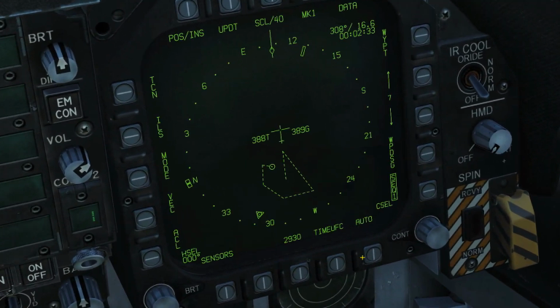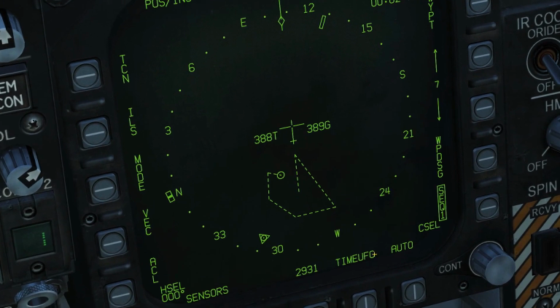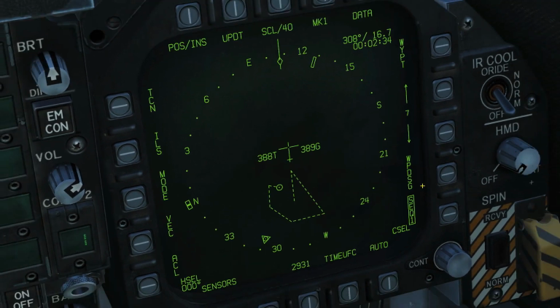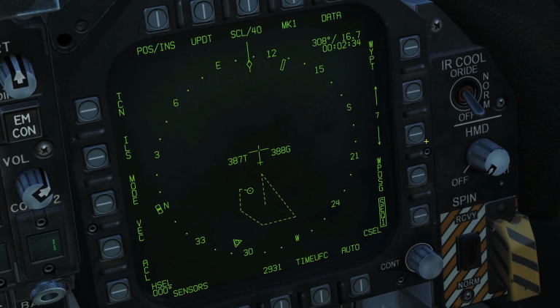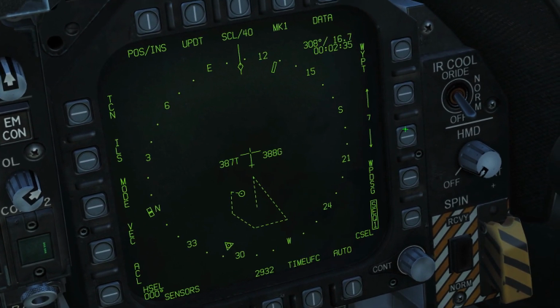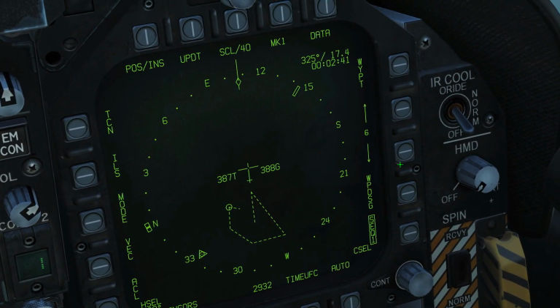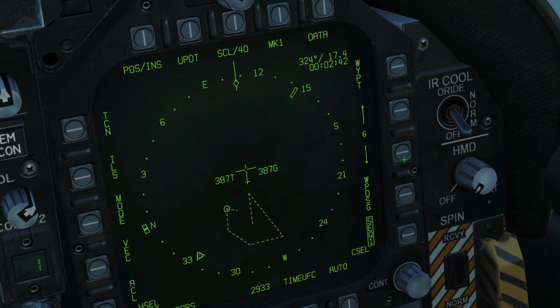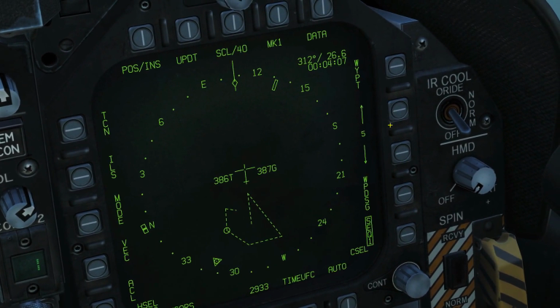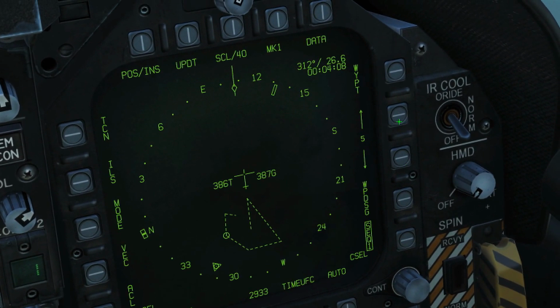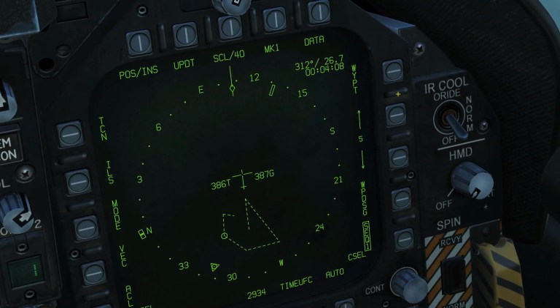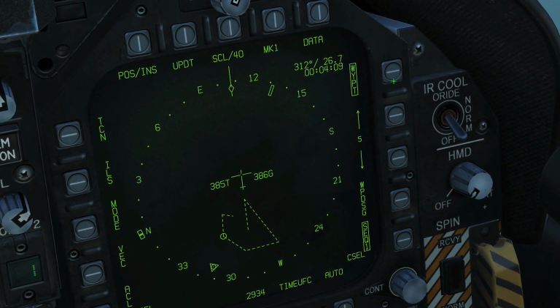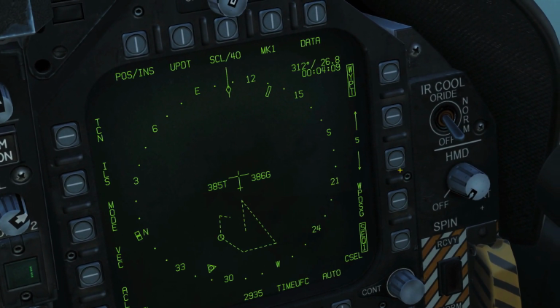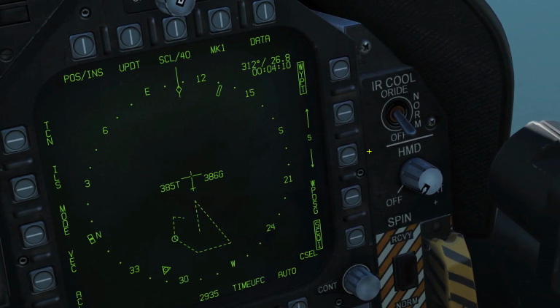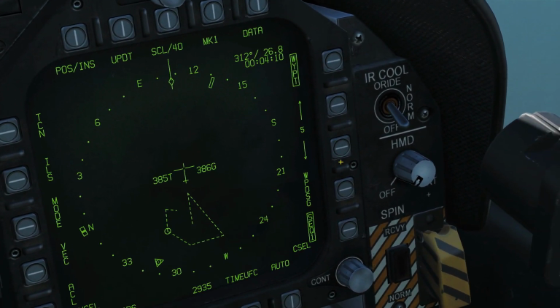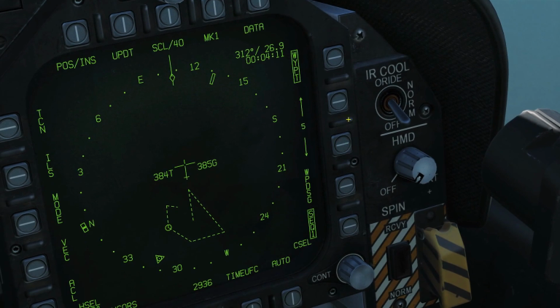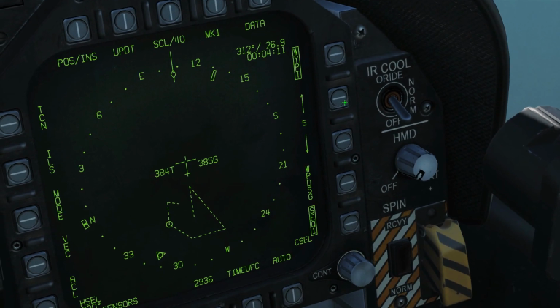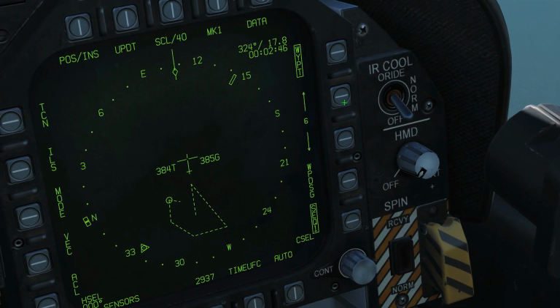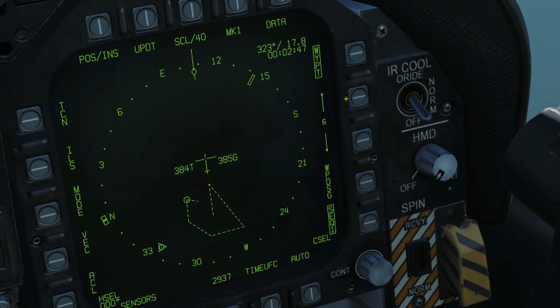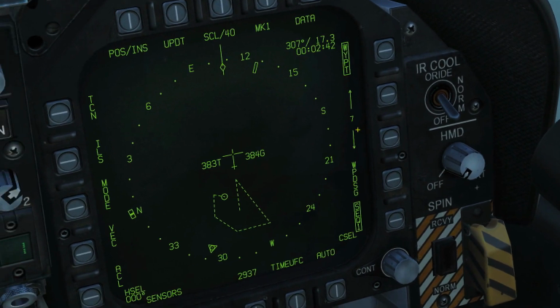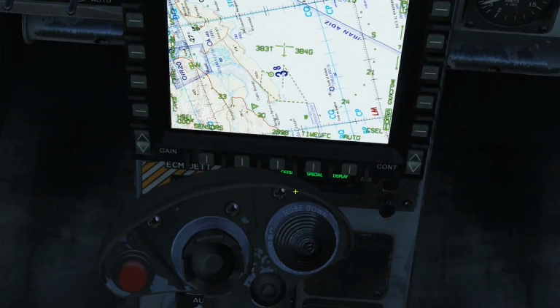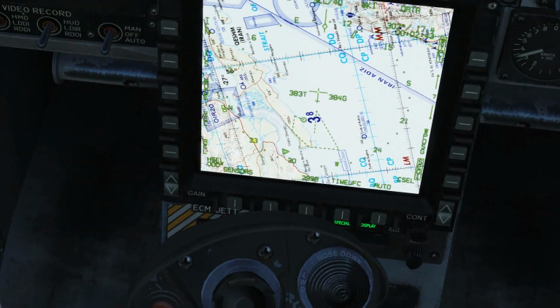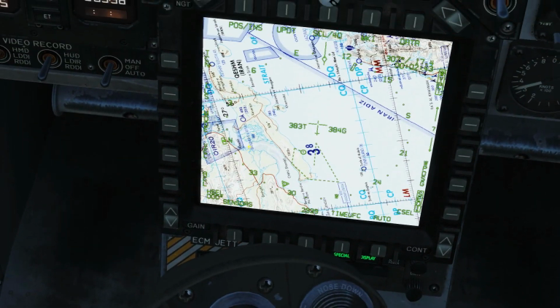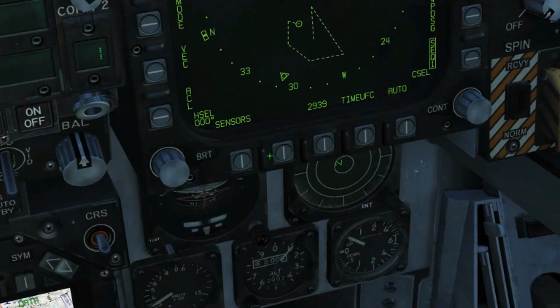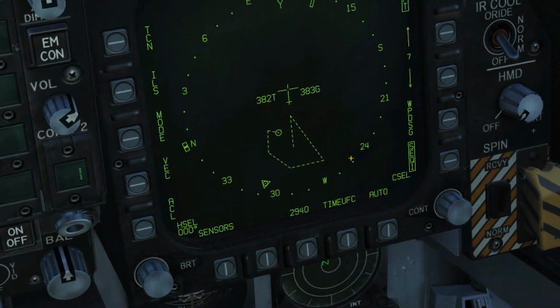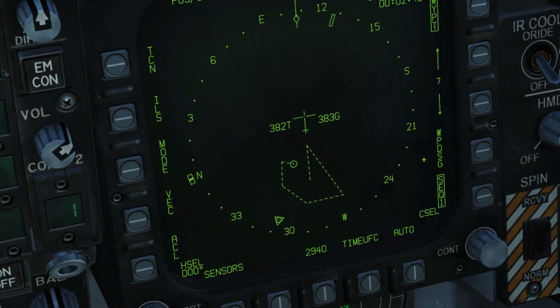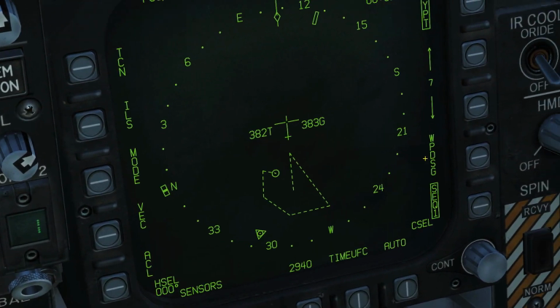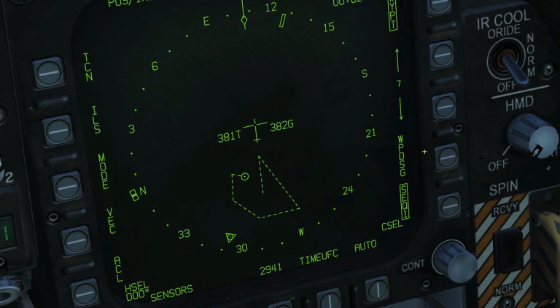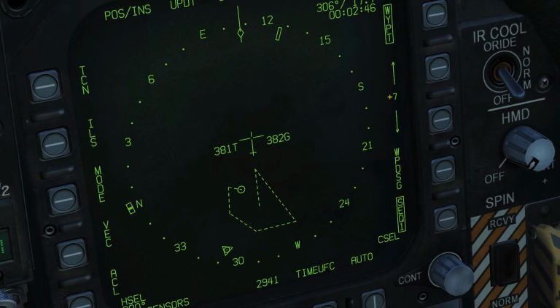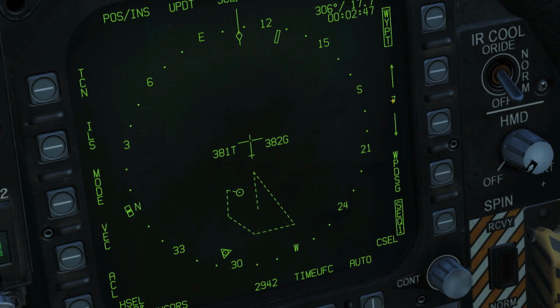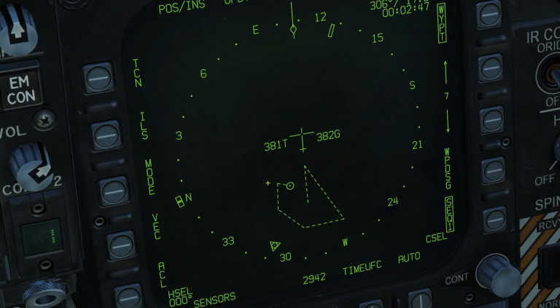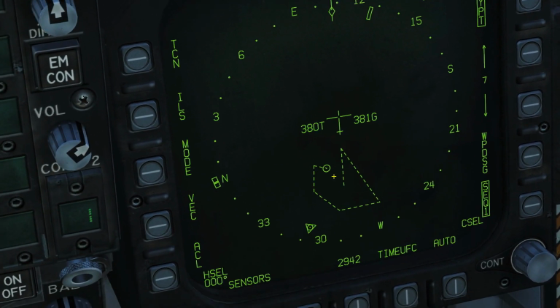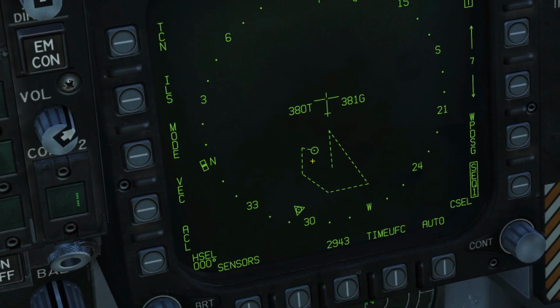We're going to first select the waypoint. You can select waypoints through the HSI here, or you could use the A, P, C, D buttons, but I actually prefer using the HSI. So that's waypoint 7 selected, which is our target.